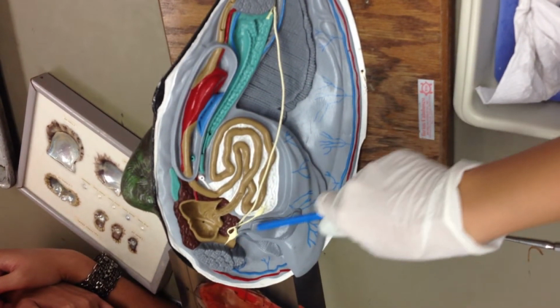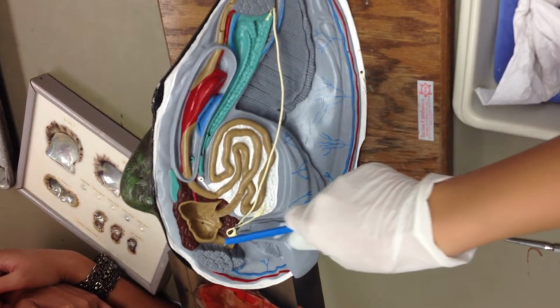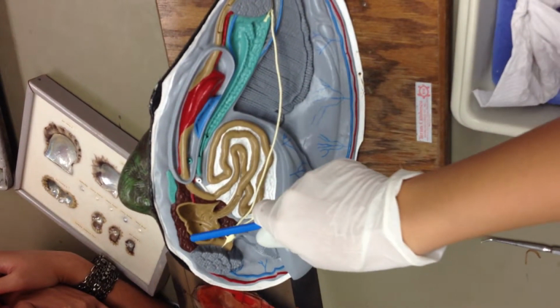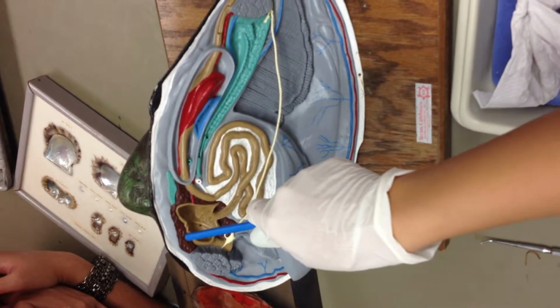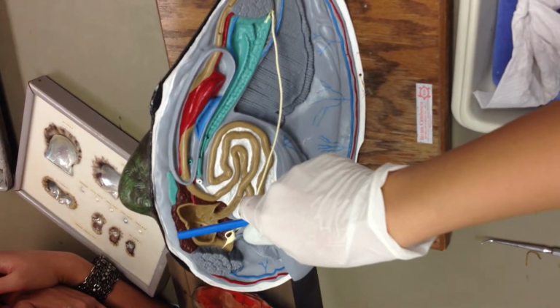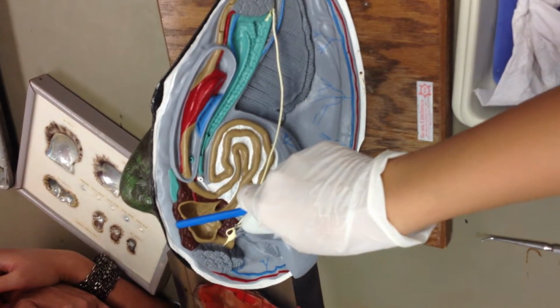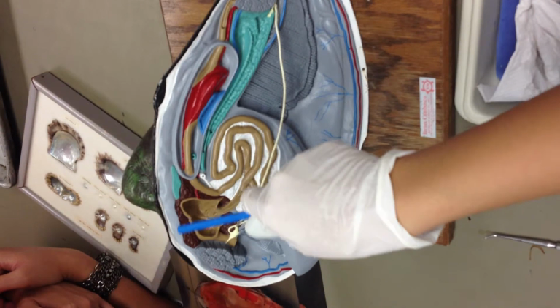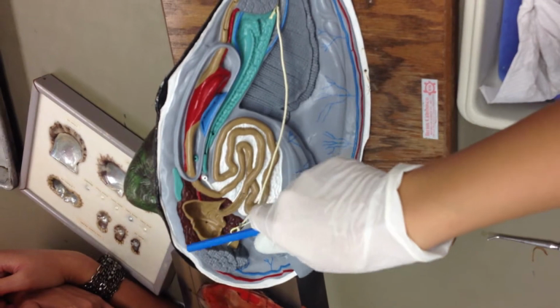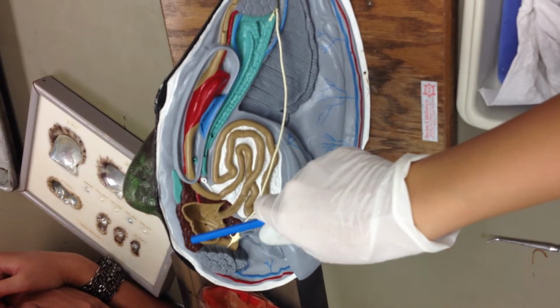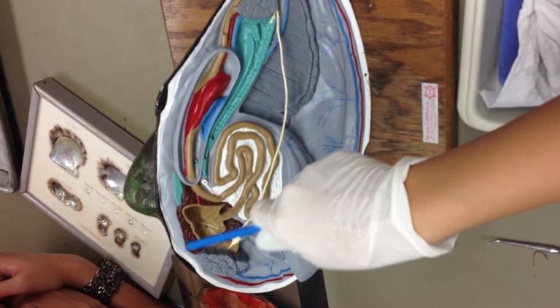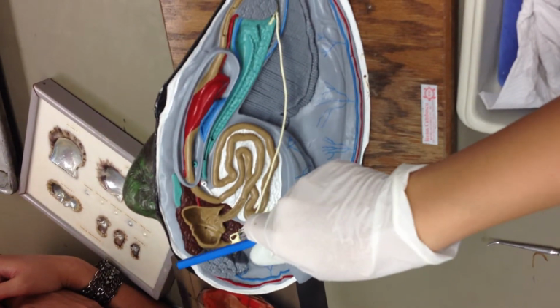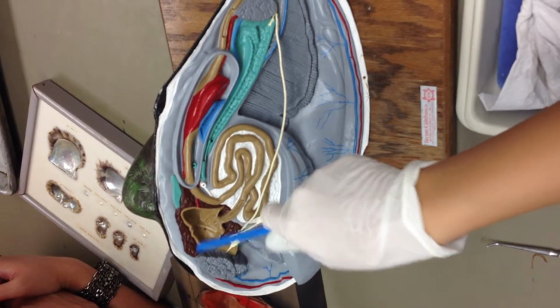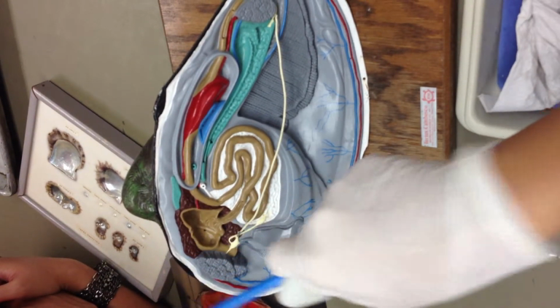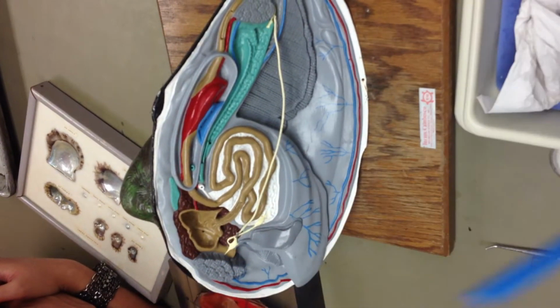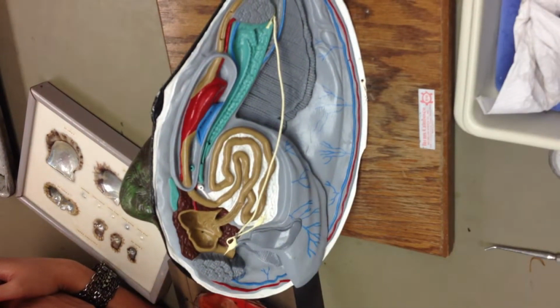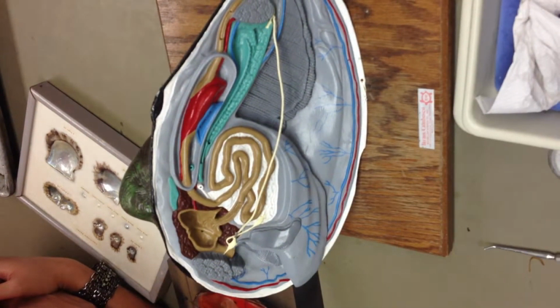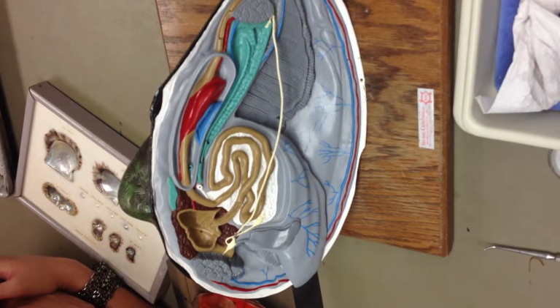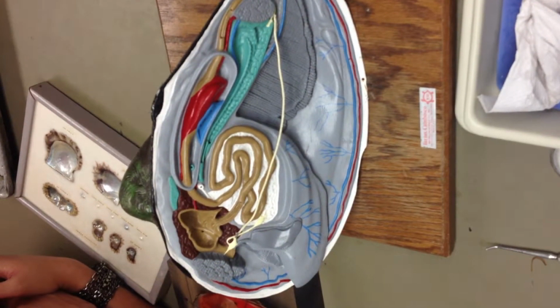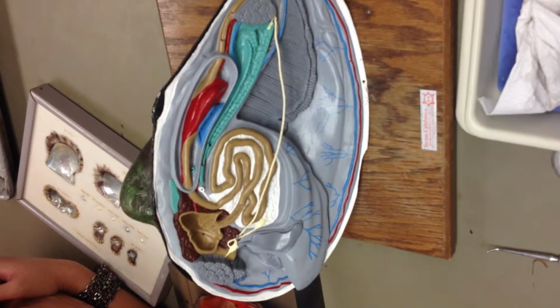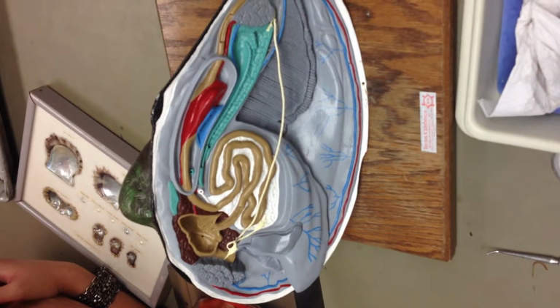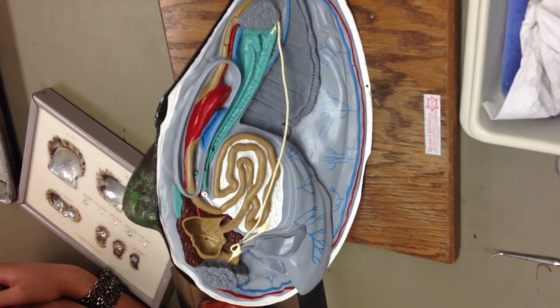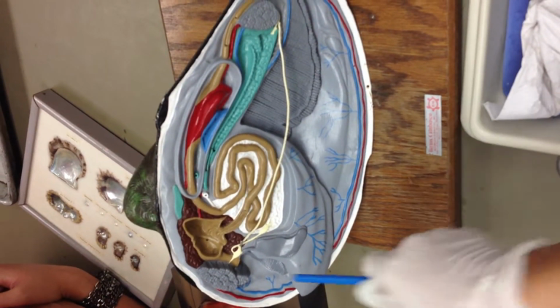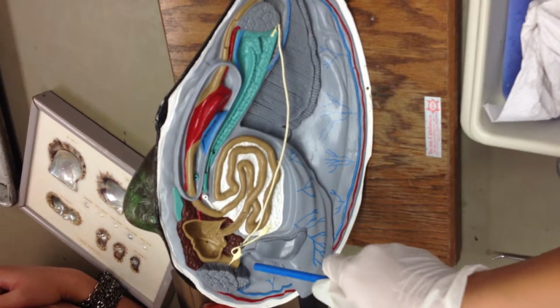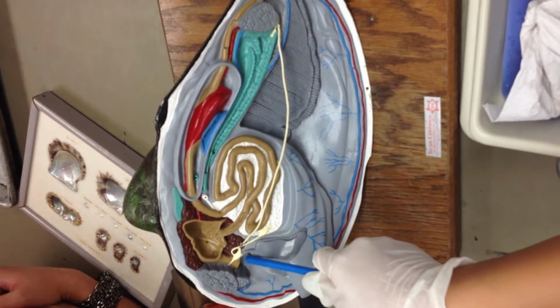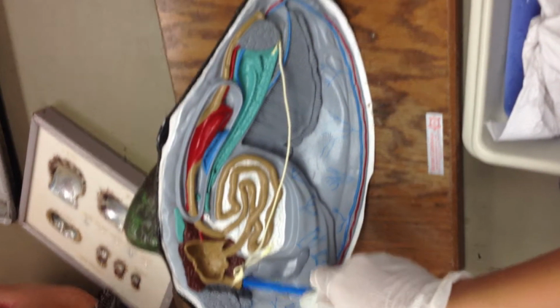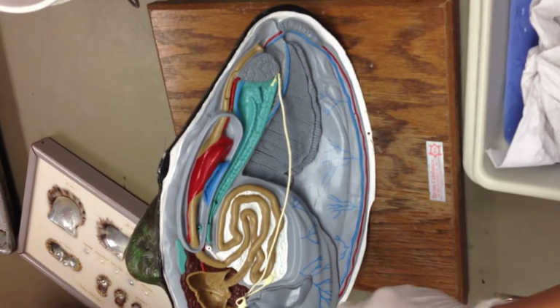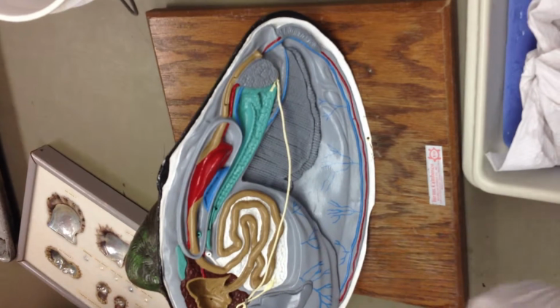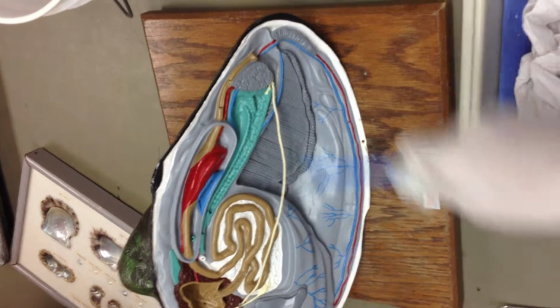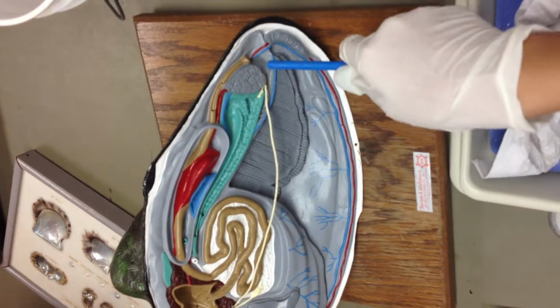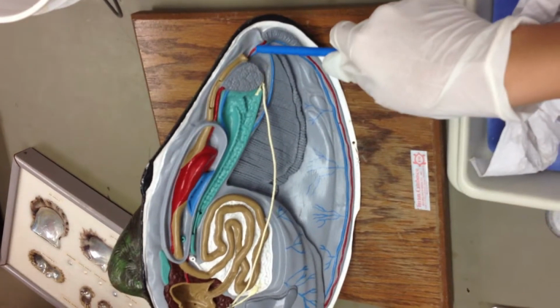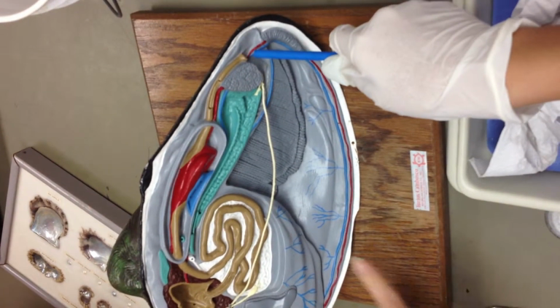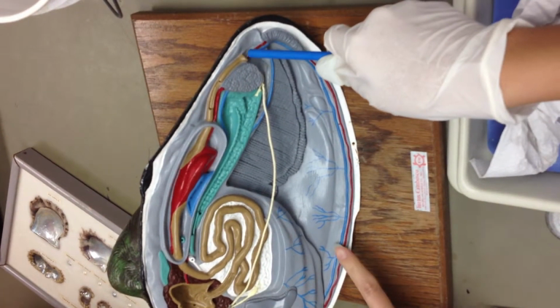That brown one is your digestive gland. And the mouth is right there. And the anus. And the mantle.